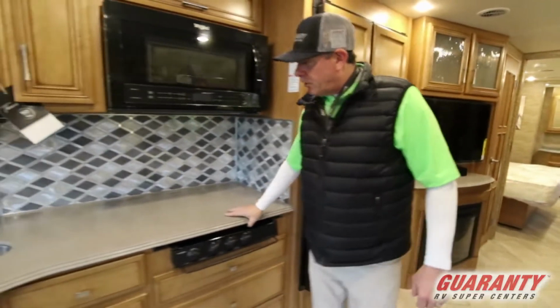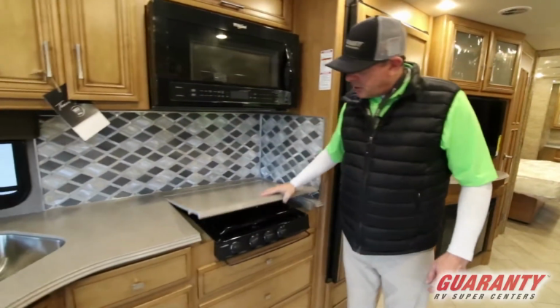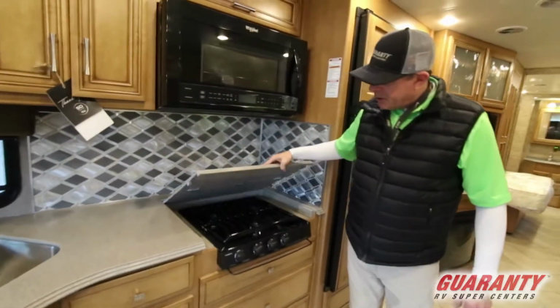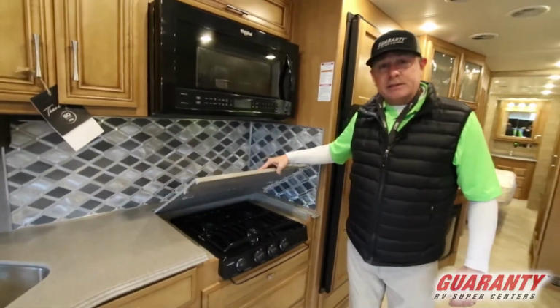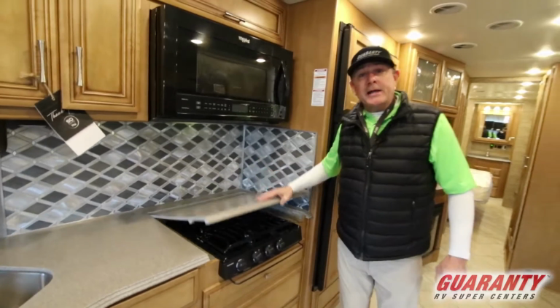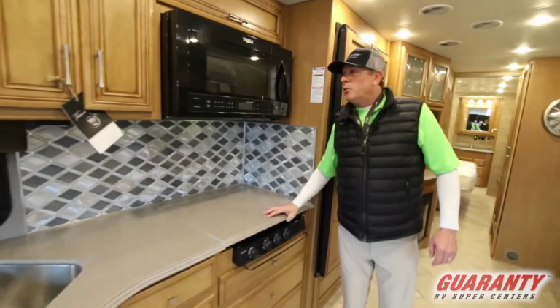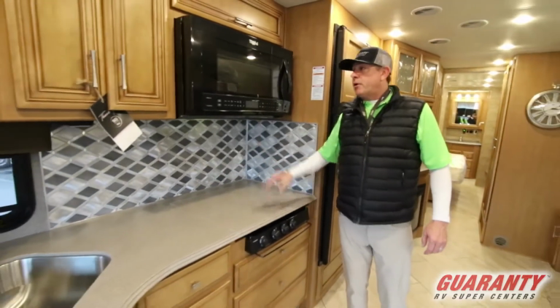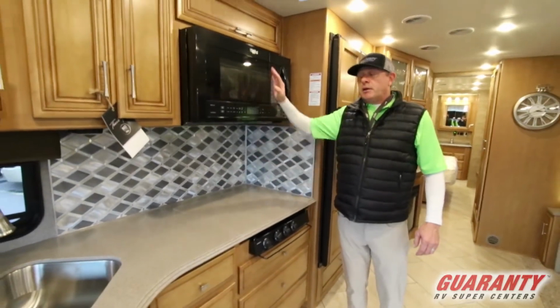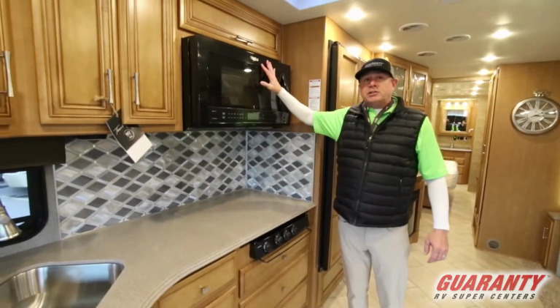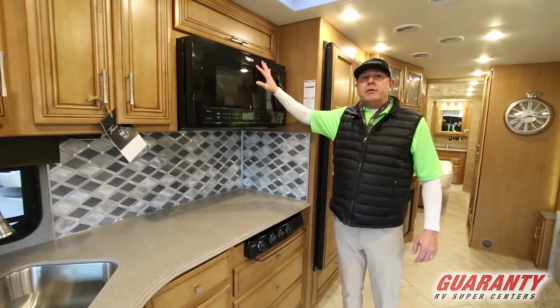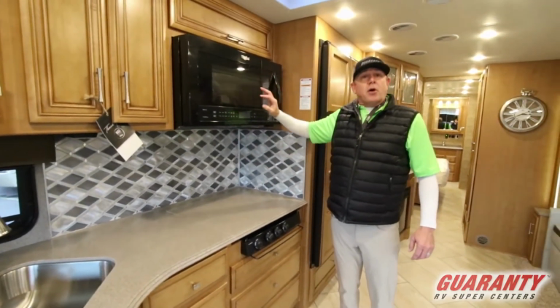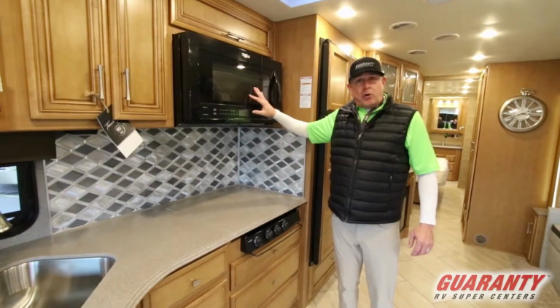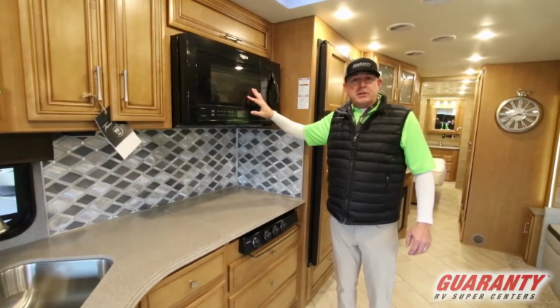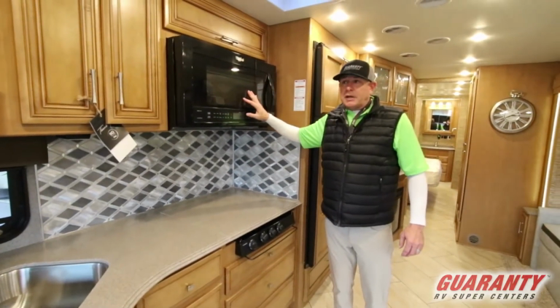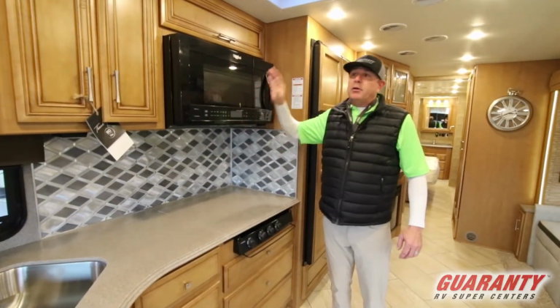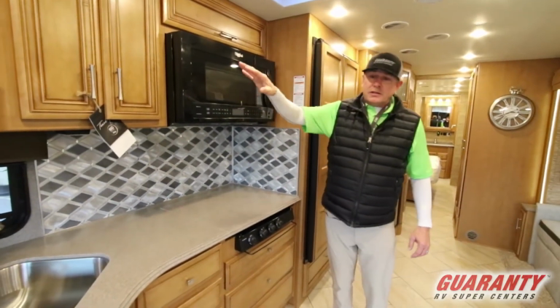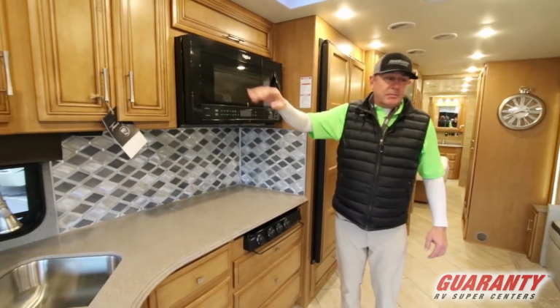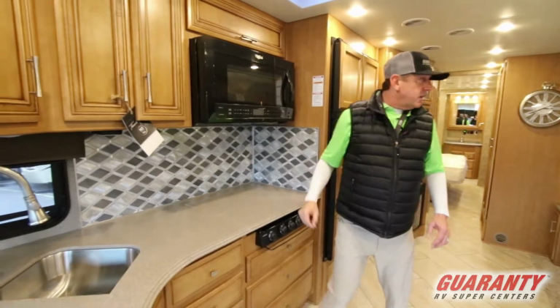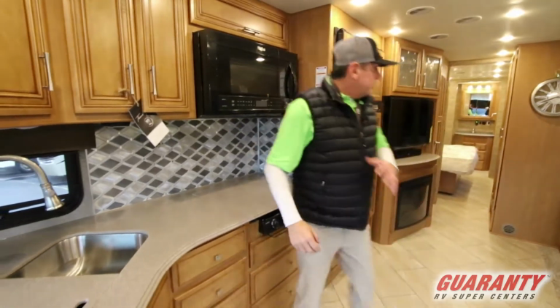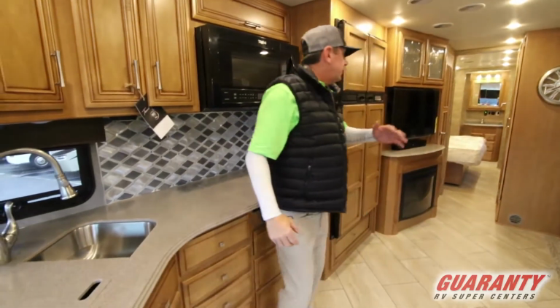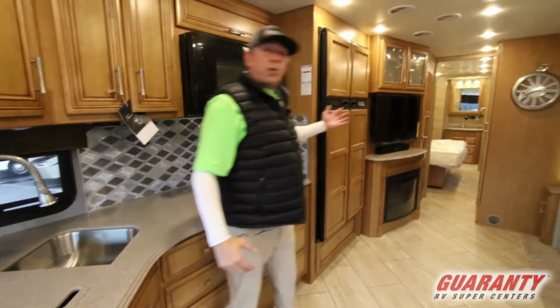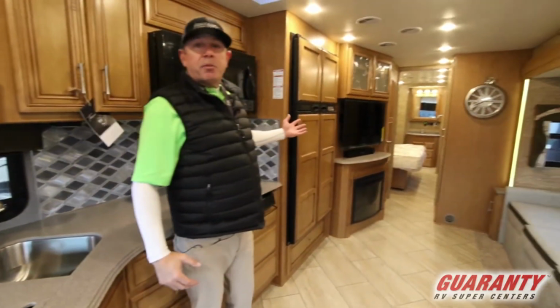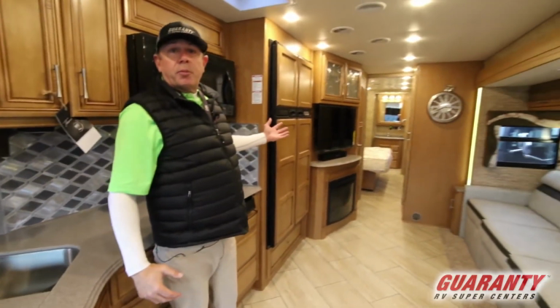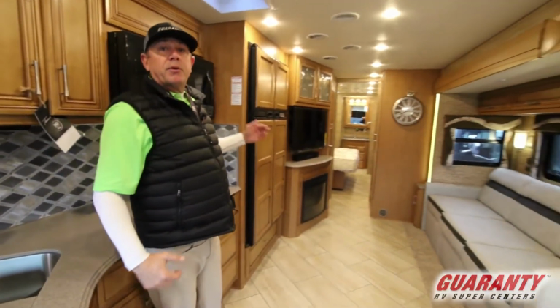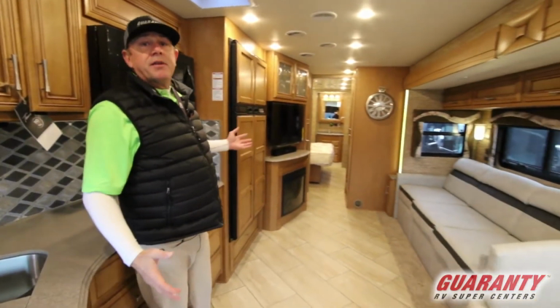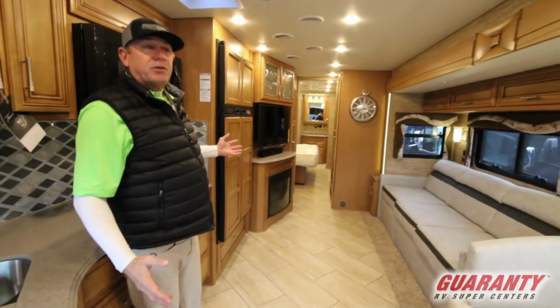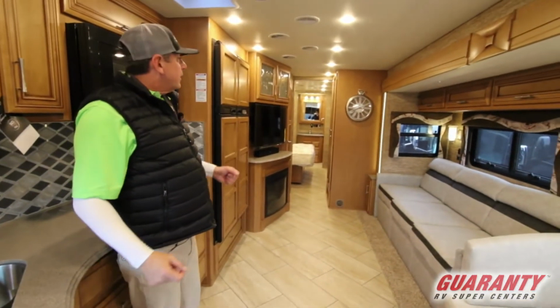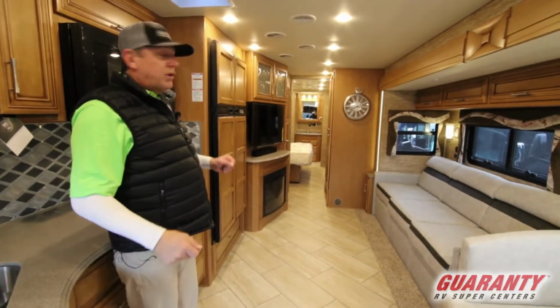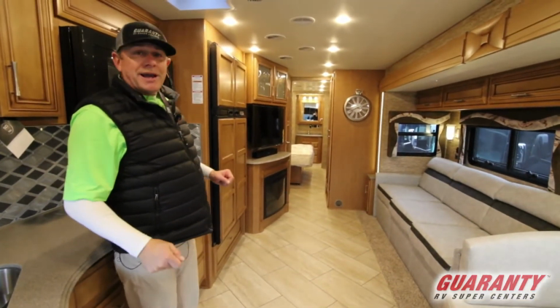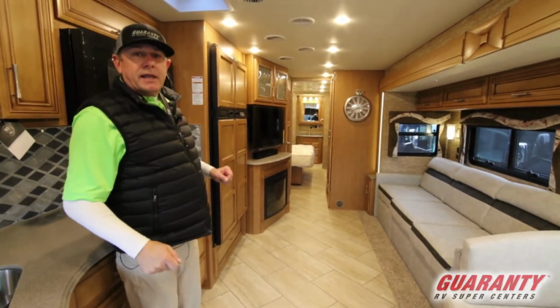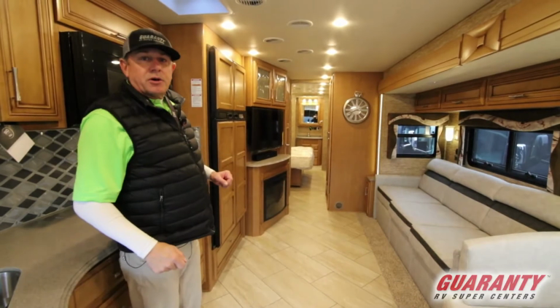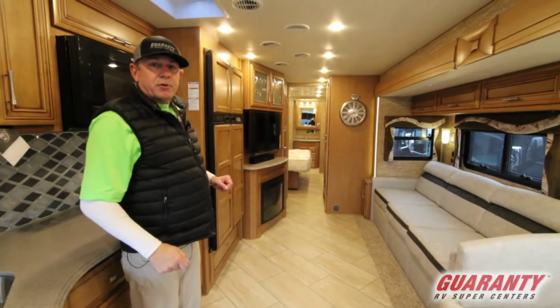We've got a real nice kitchen. We've got our cooktop — it is gas. We've got our convection oven. All residential style. Lots of cabinetry. And you'll see it's a great open floor plan with a bath and a half unit.